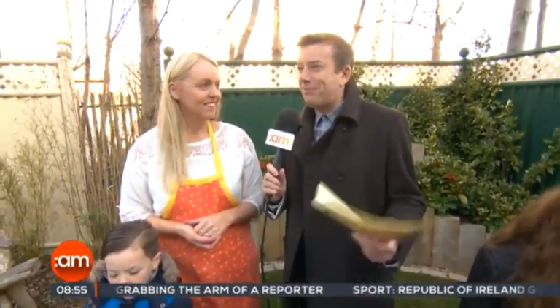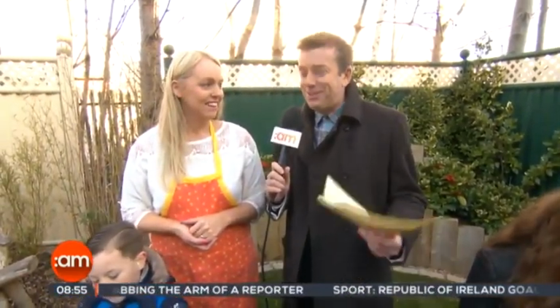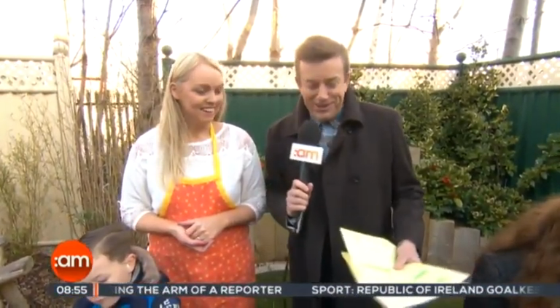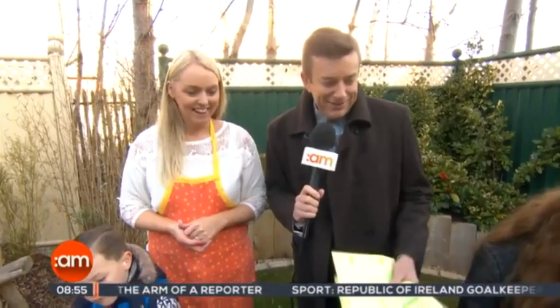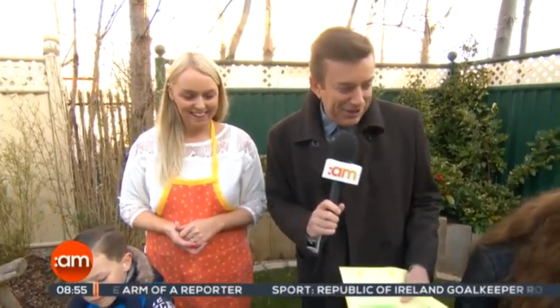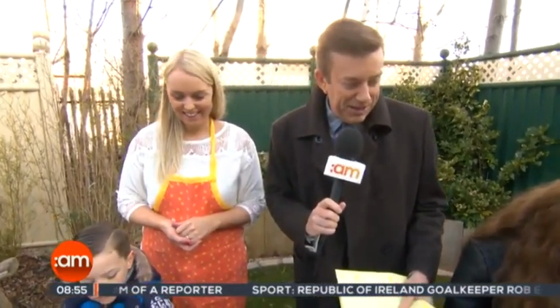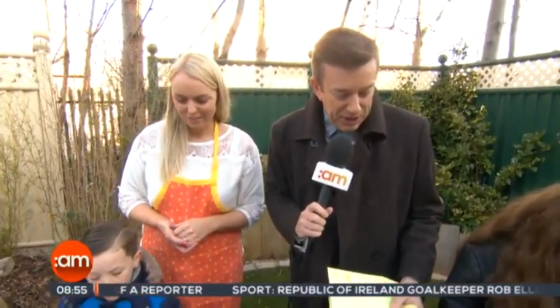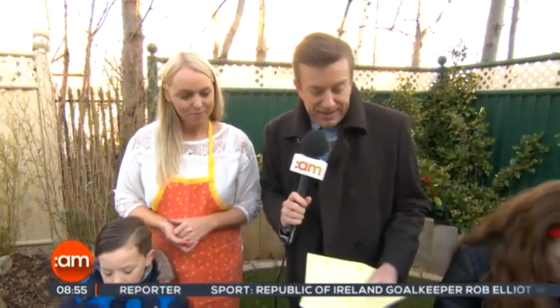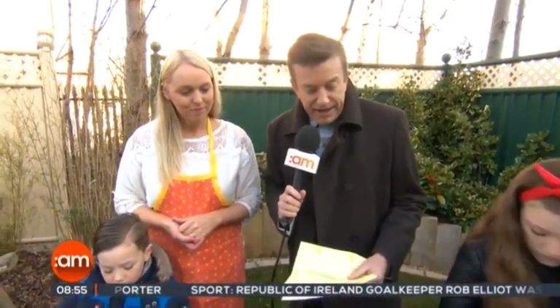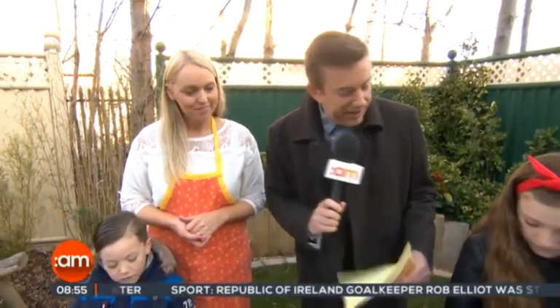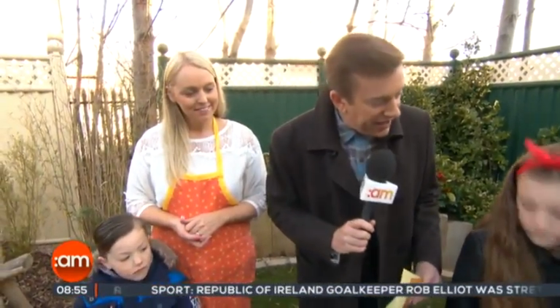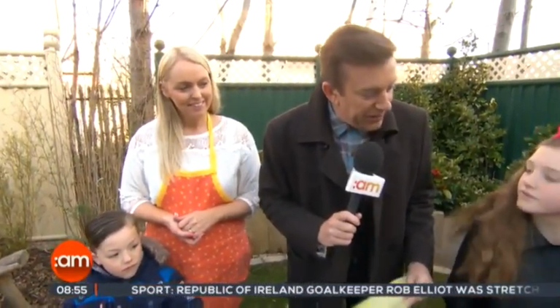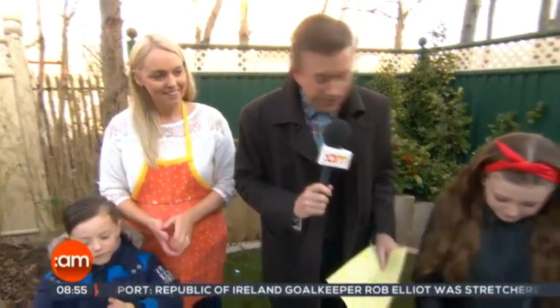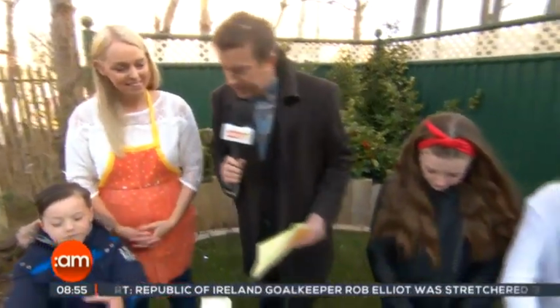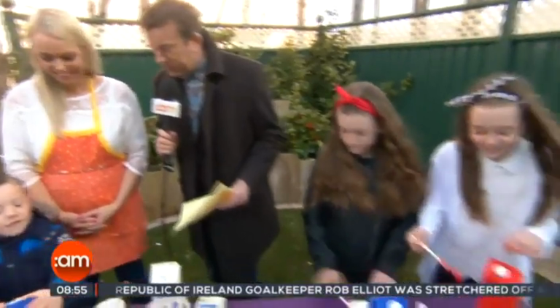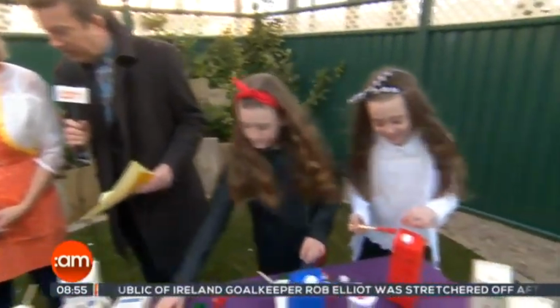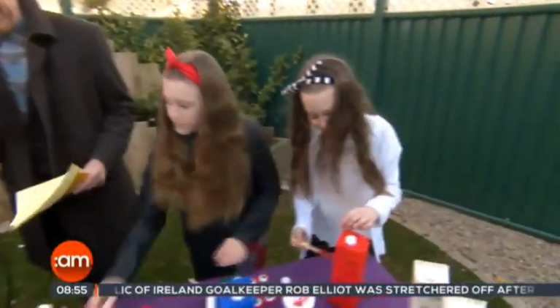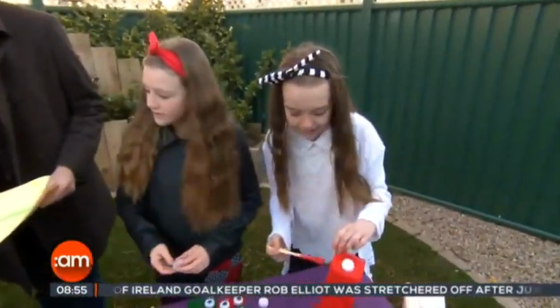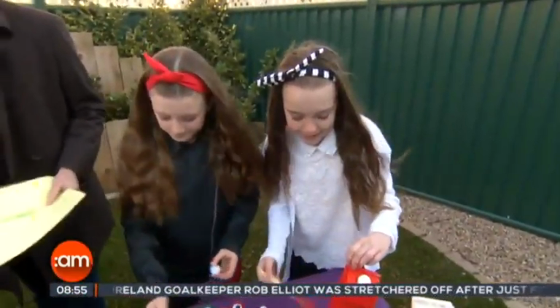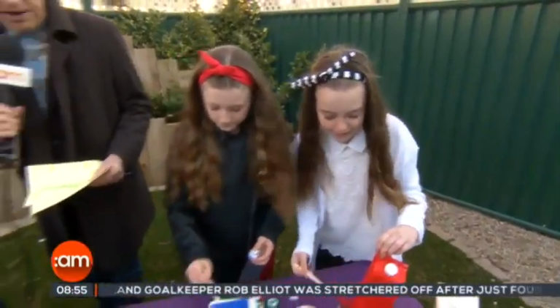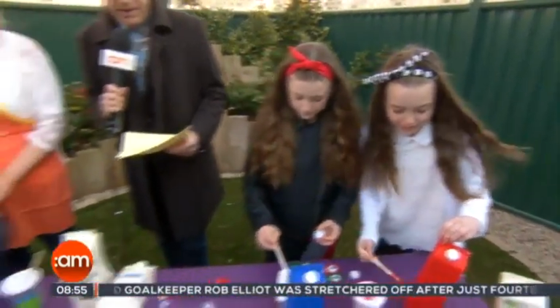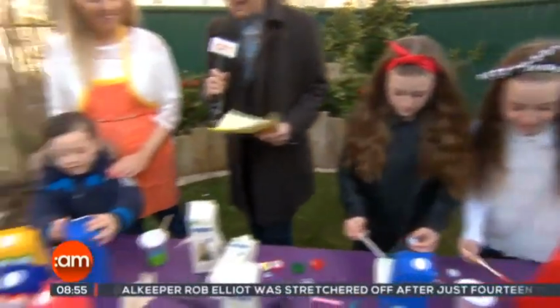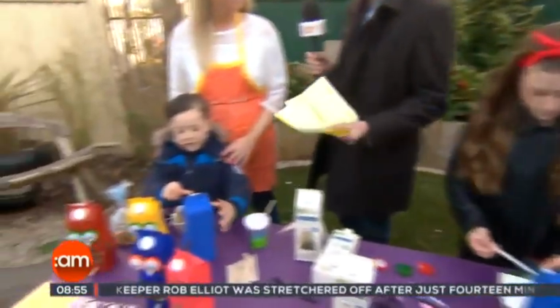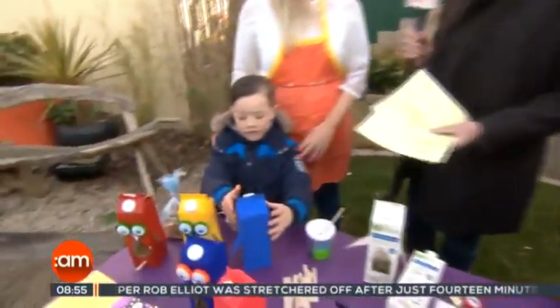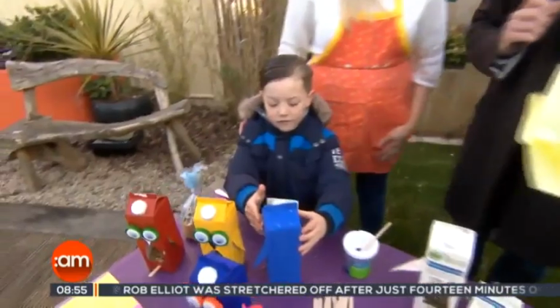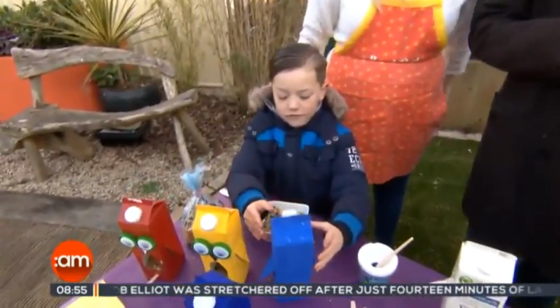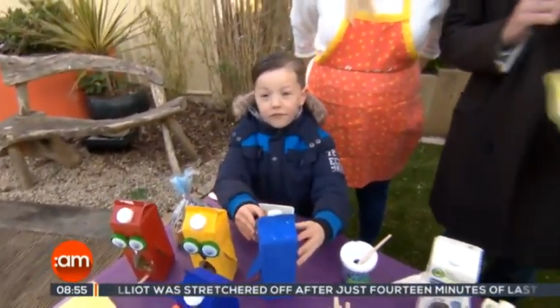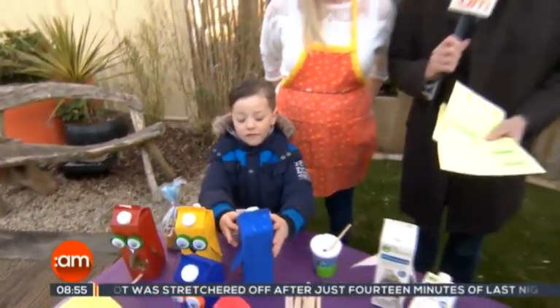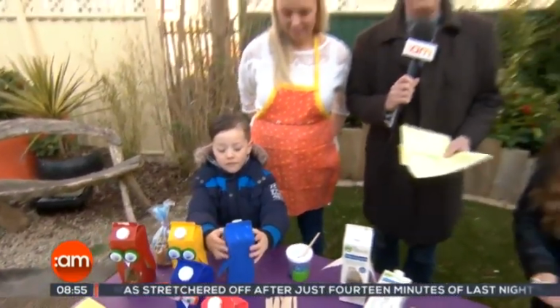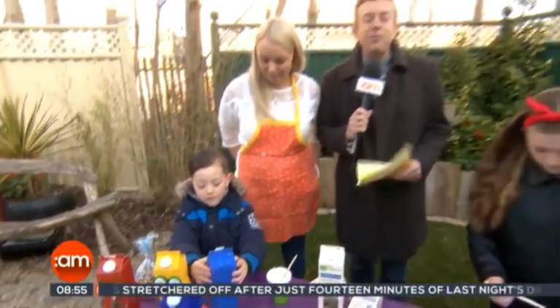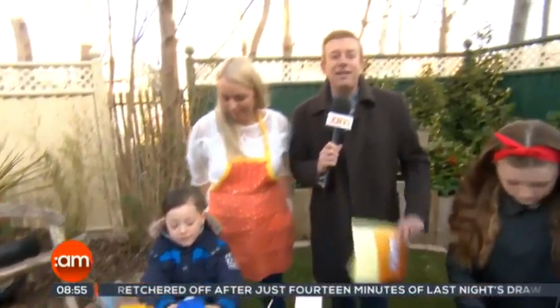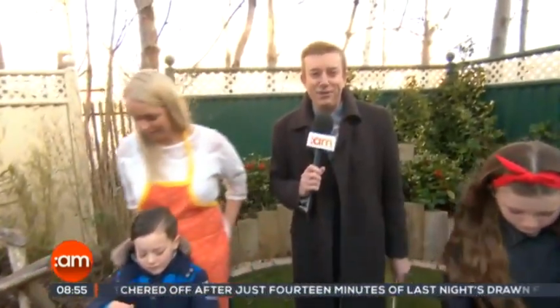Ryan, Shannon and Evie, thank you all very much for joining us this morning — you're all doing great work. And Ali, thanks very much for that. We're going to take a quick break and we'll see you for more Ireland AM in a few minutes.